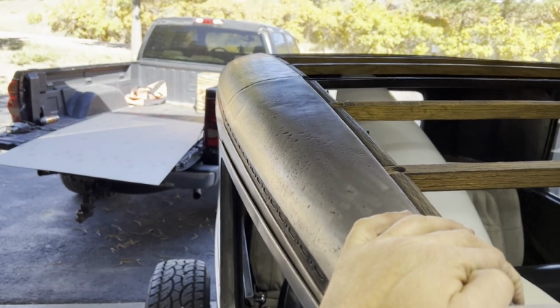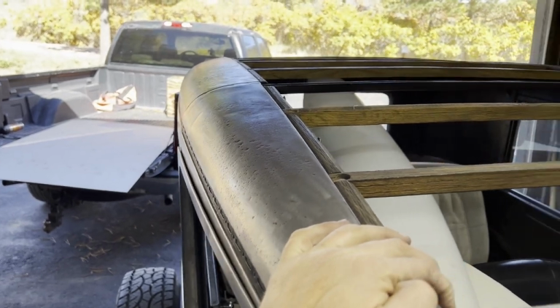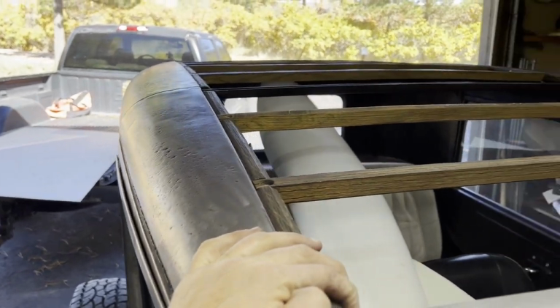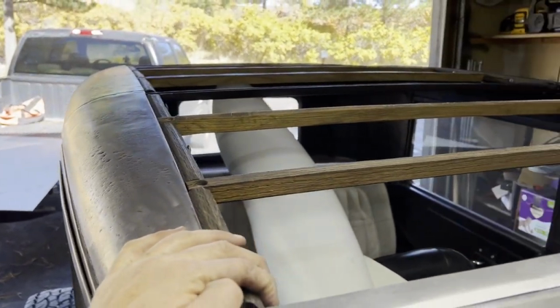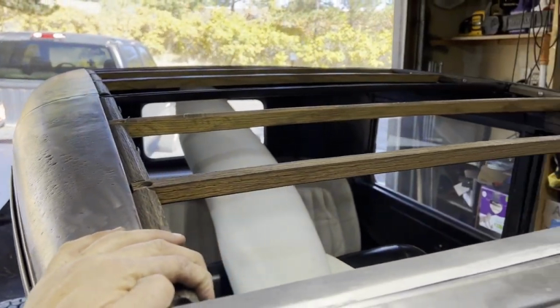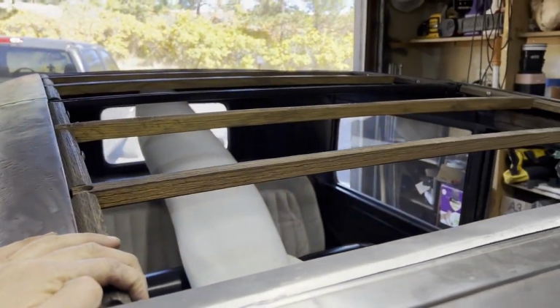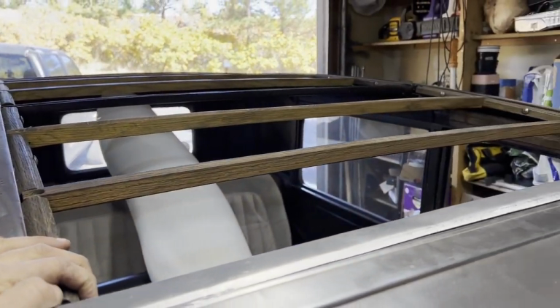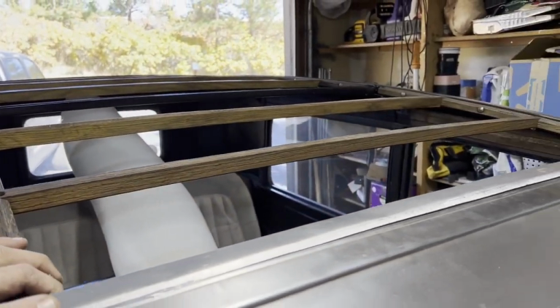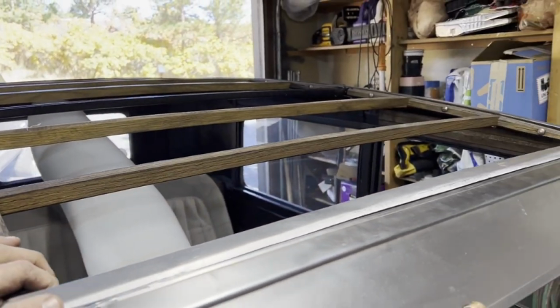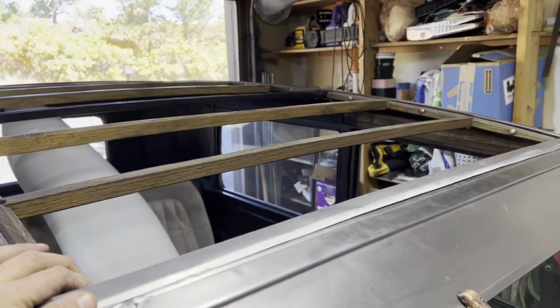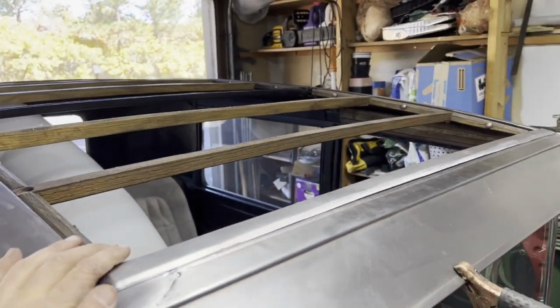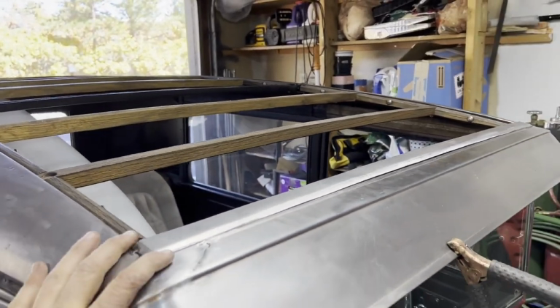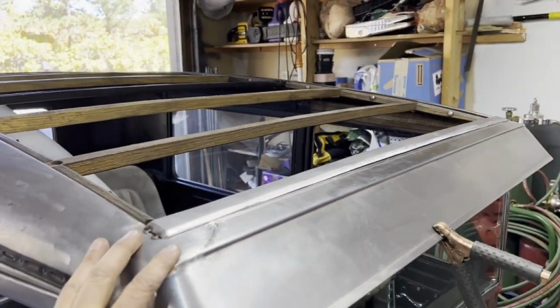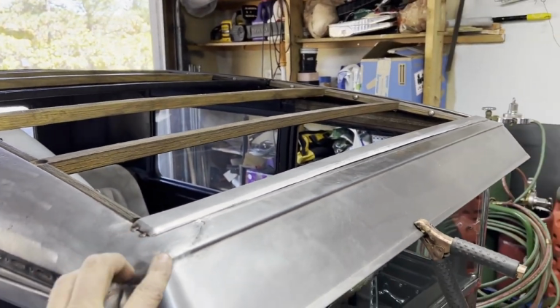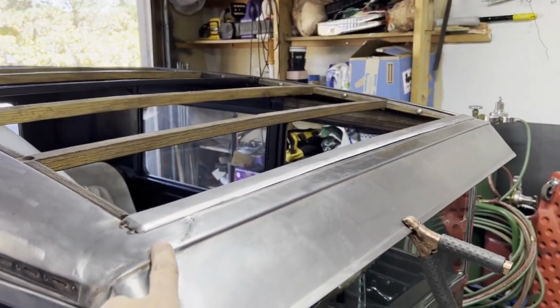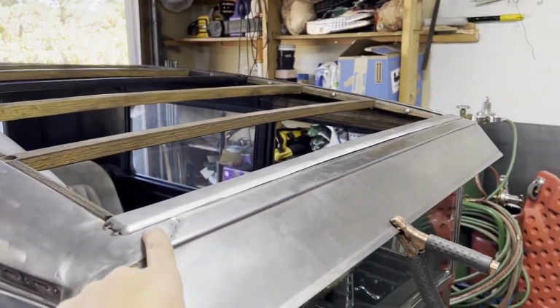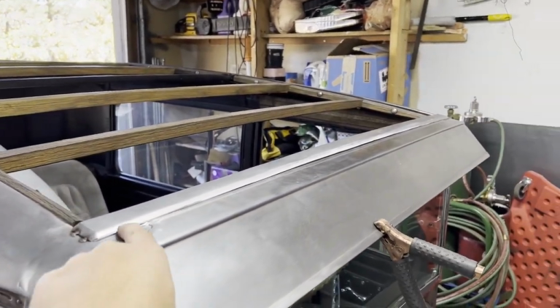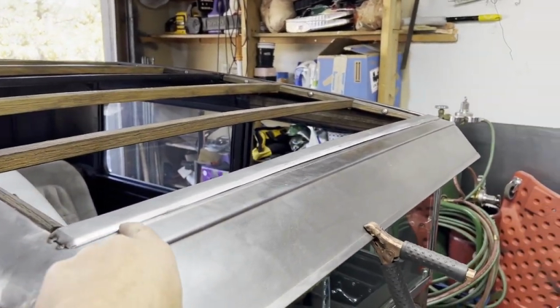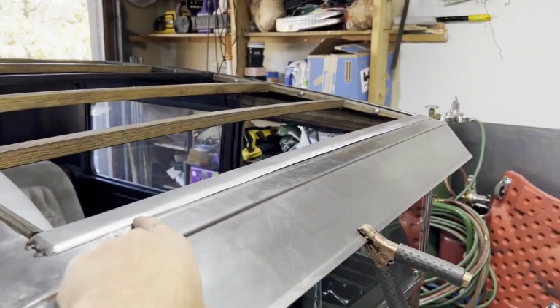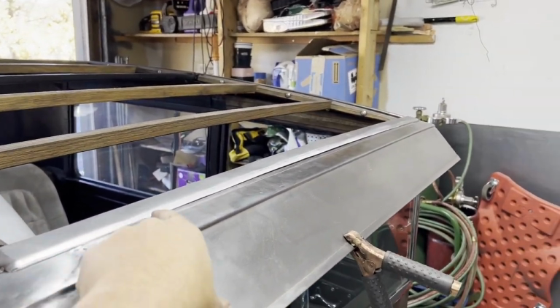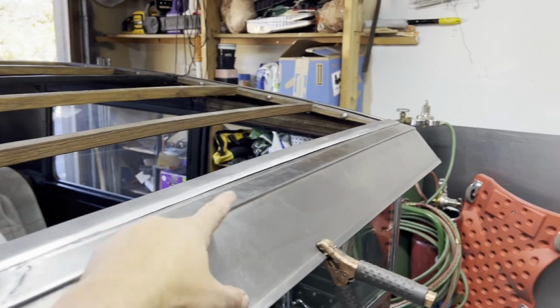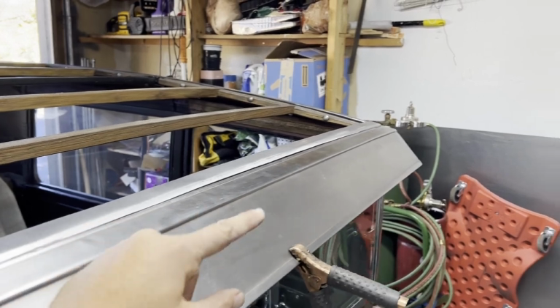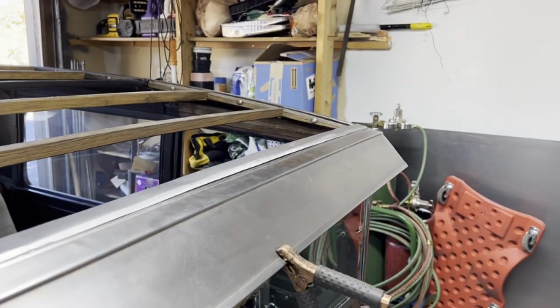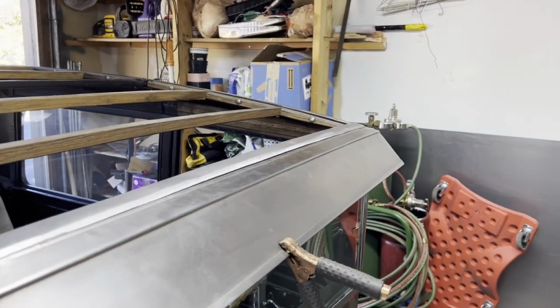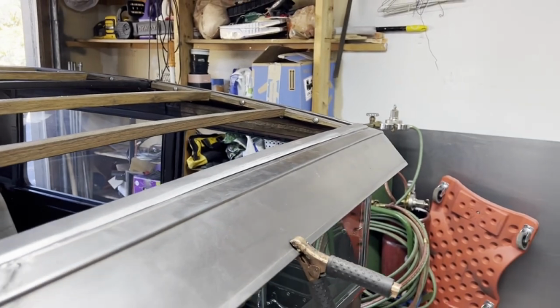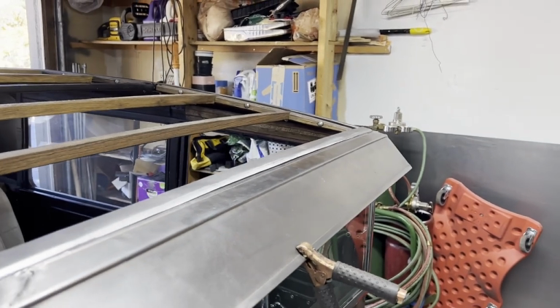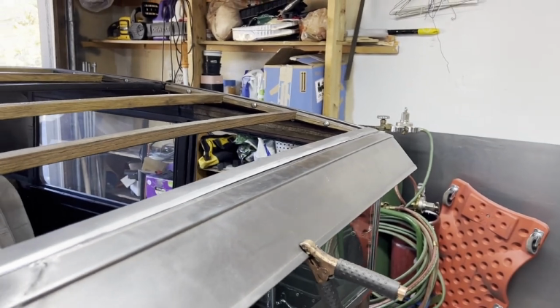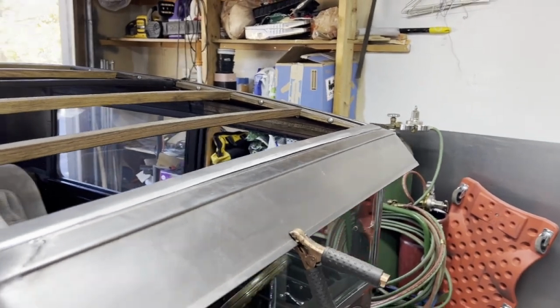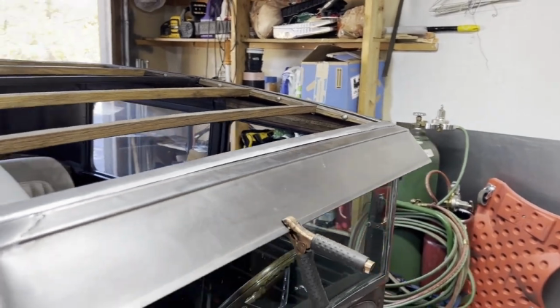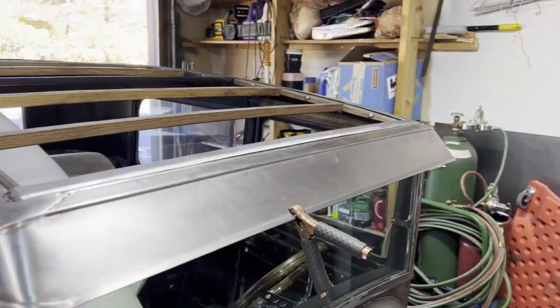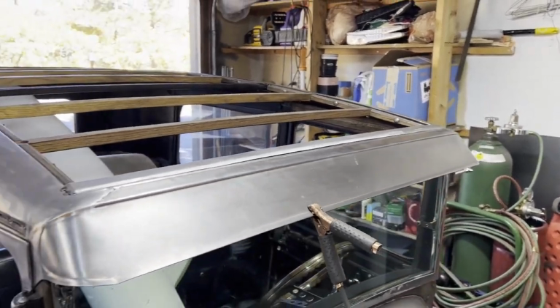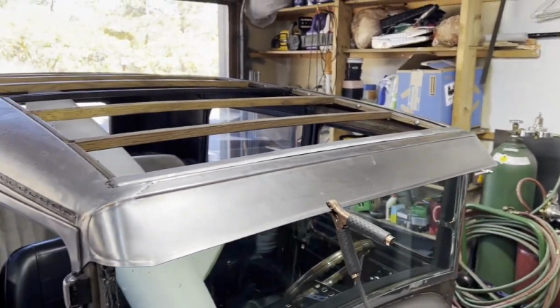I'm going to stop filming, get to welding, and bring you back when I've got a bunch of welds on there and we get that thing going.